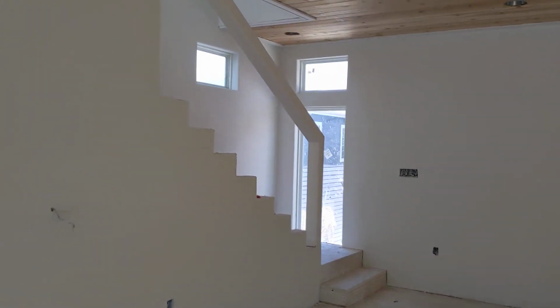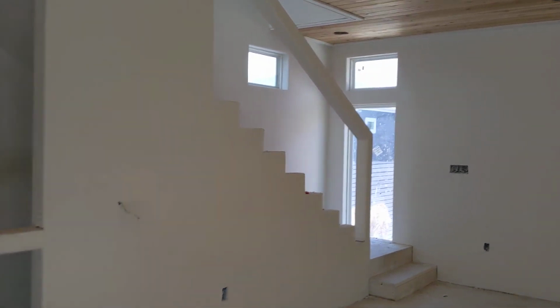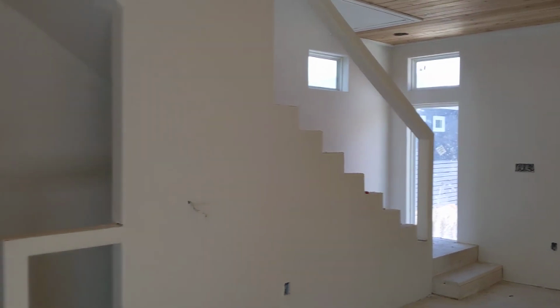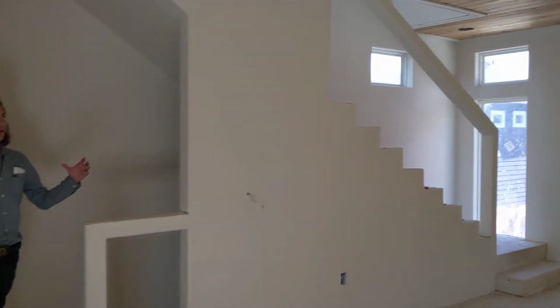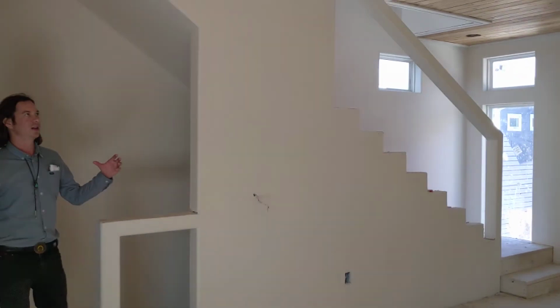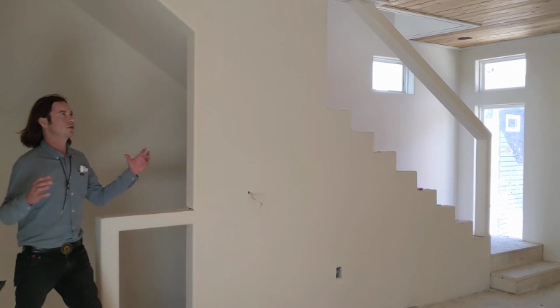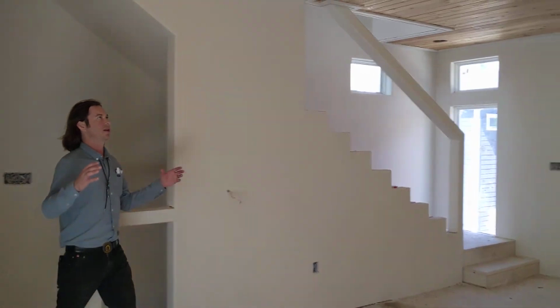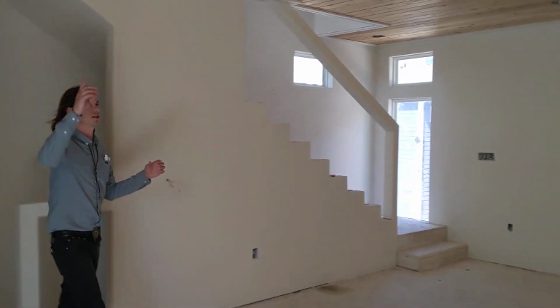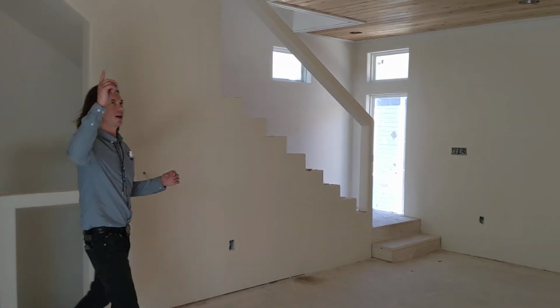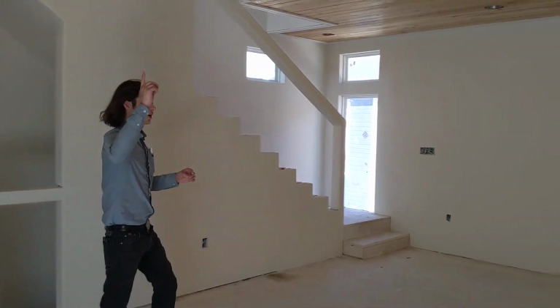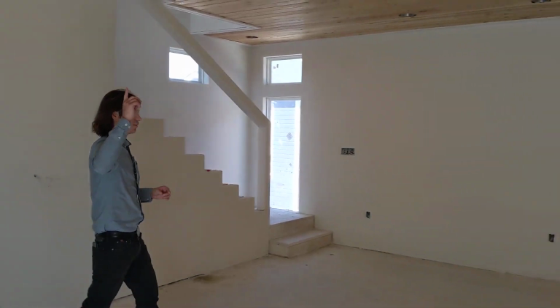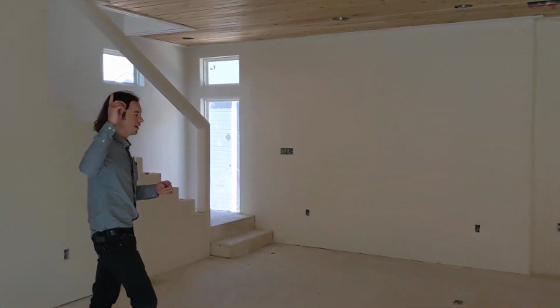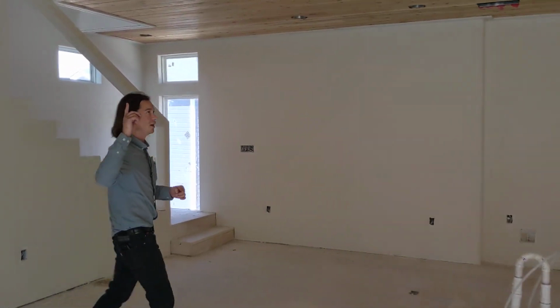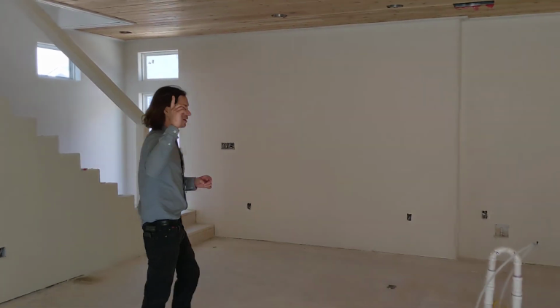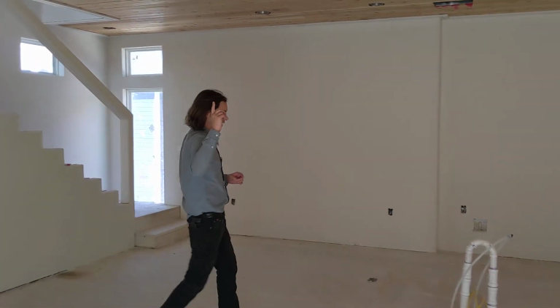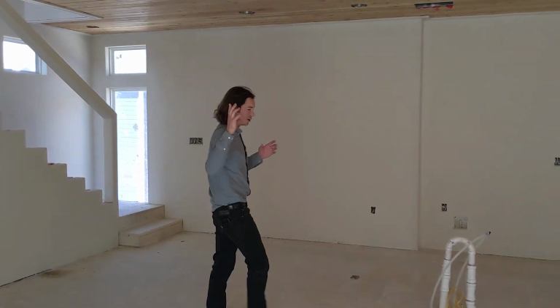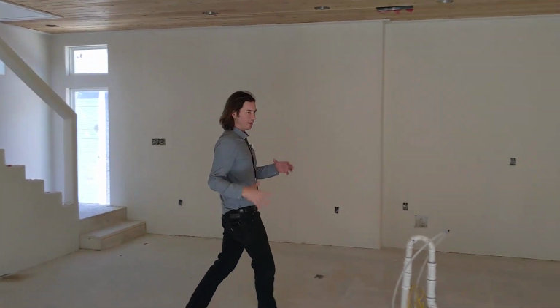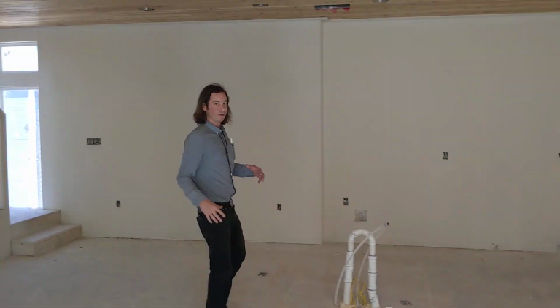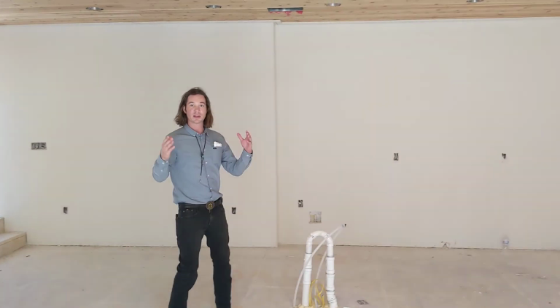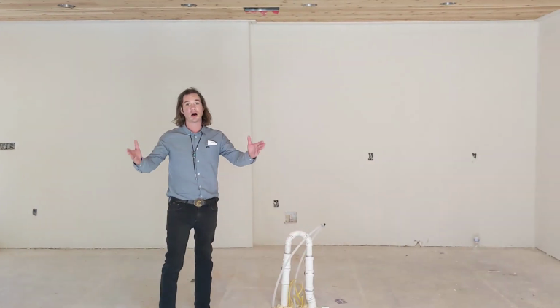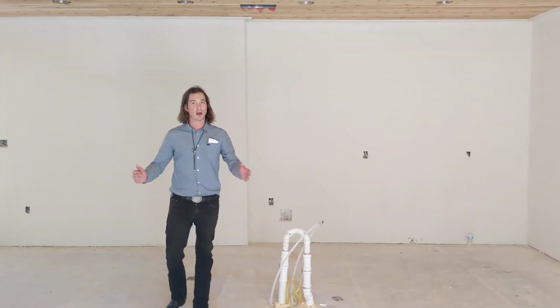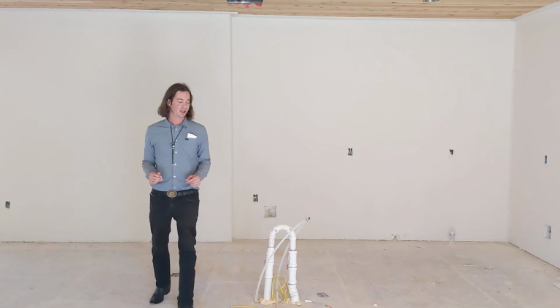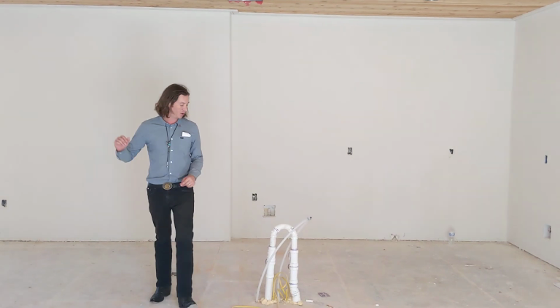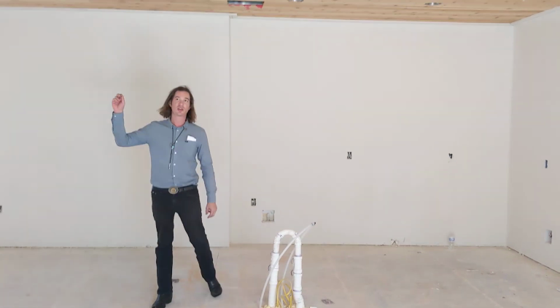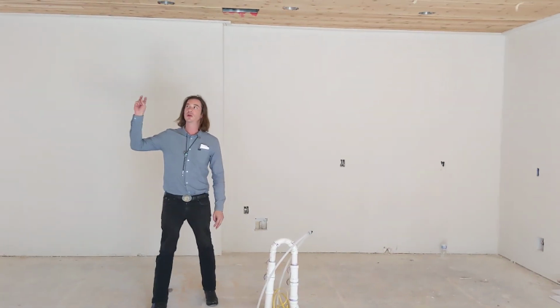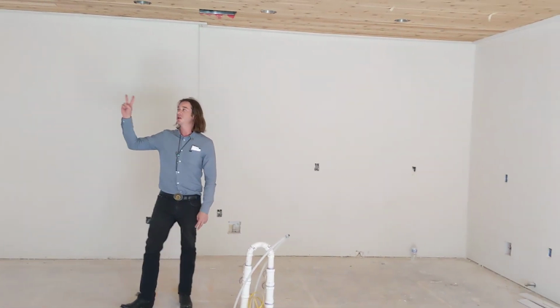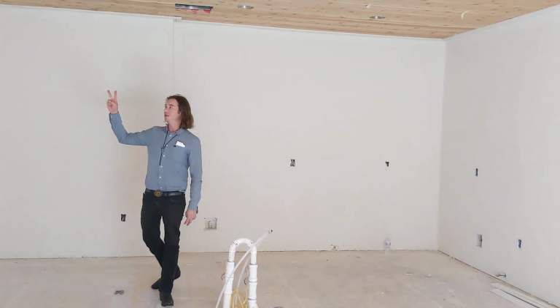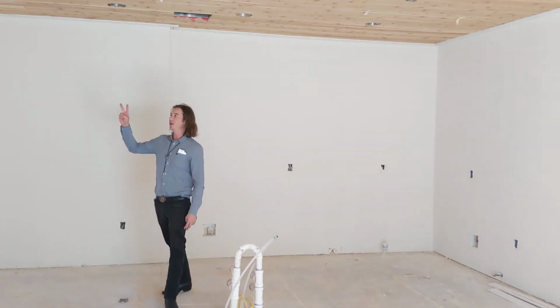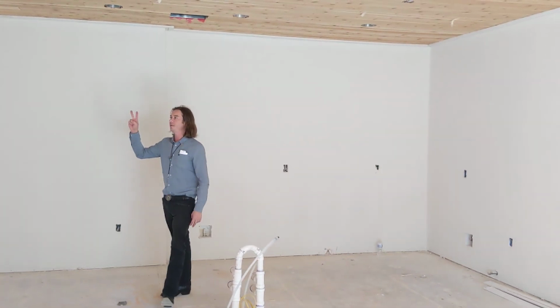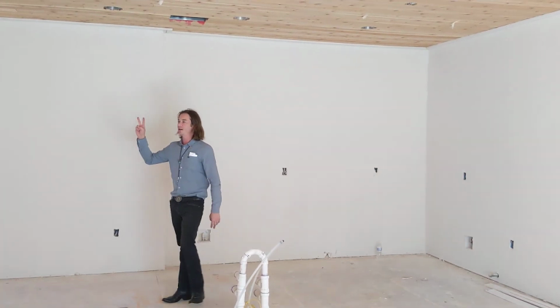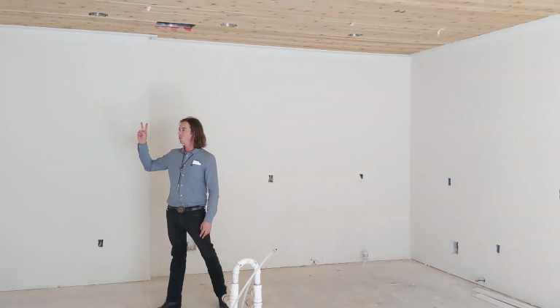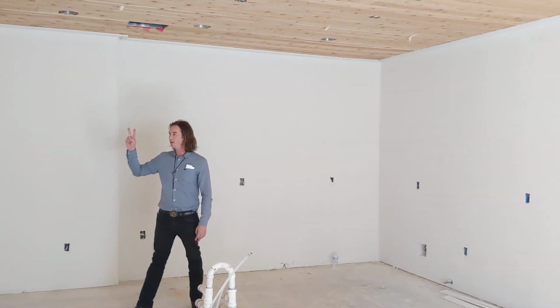The living space is great — it's enormous. There are ways to customize the ceiling as well as the floors. It's all up to you. There are two in-suites upstairs as well.